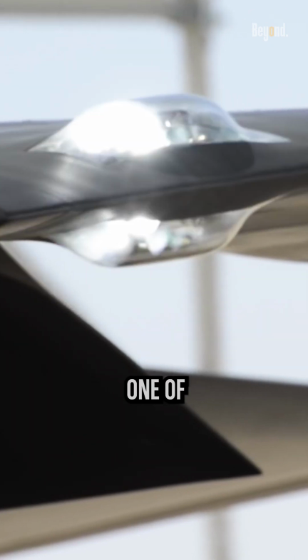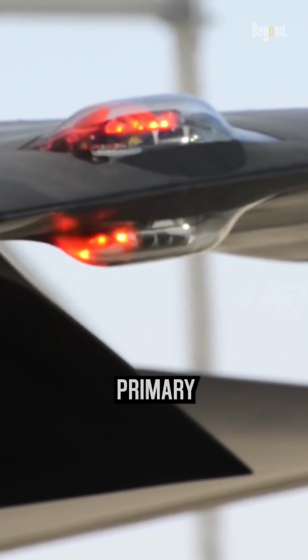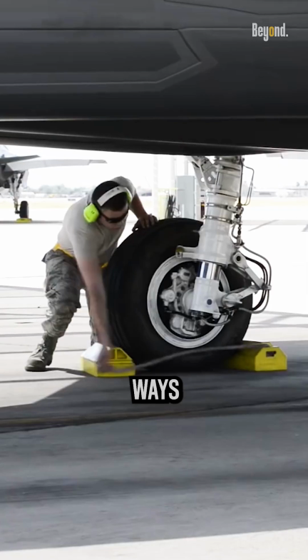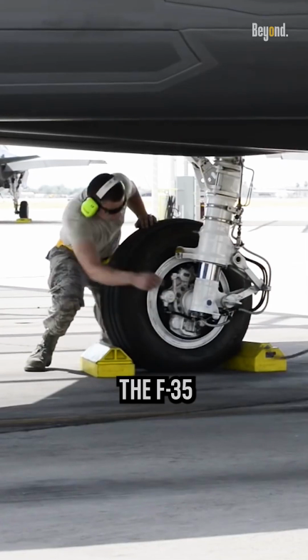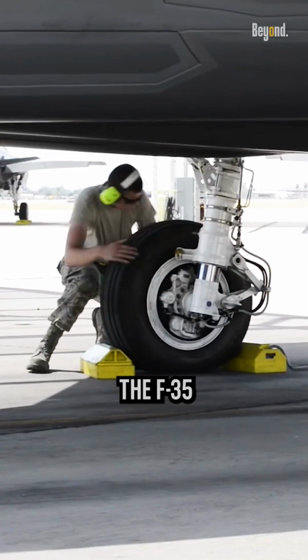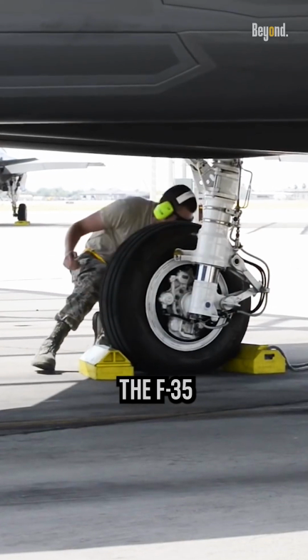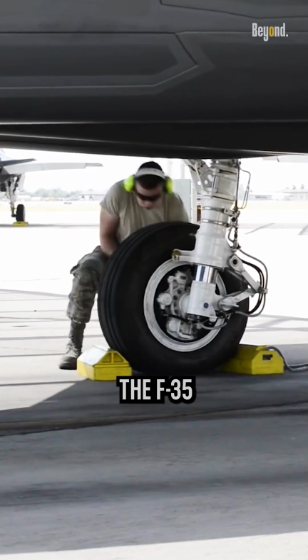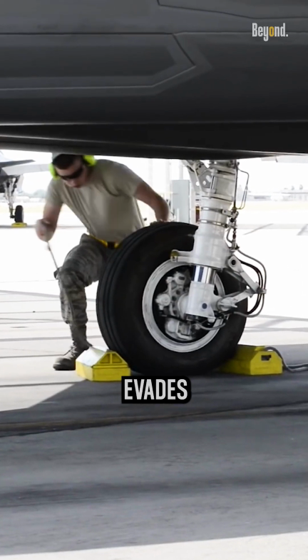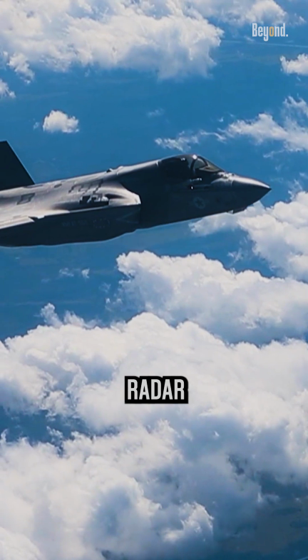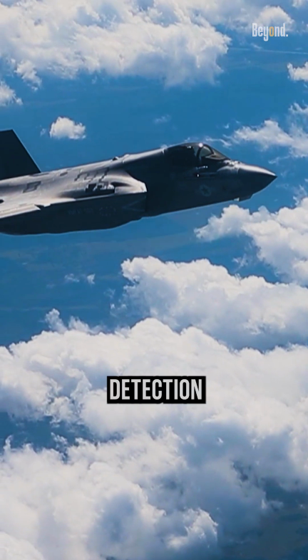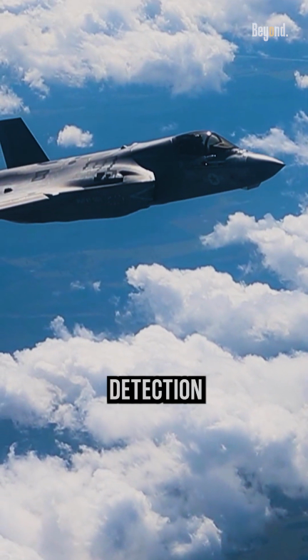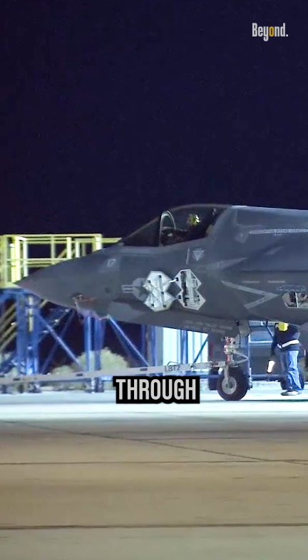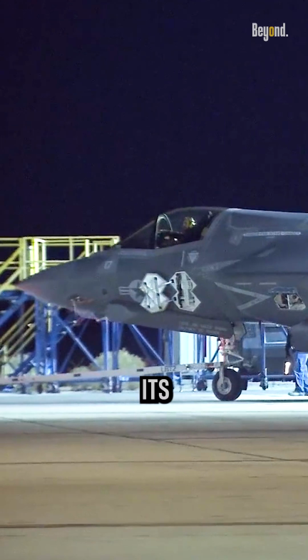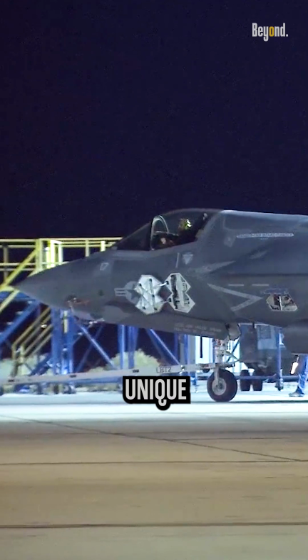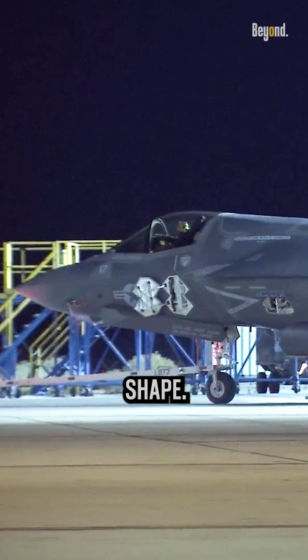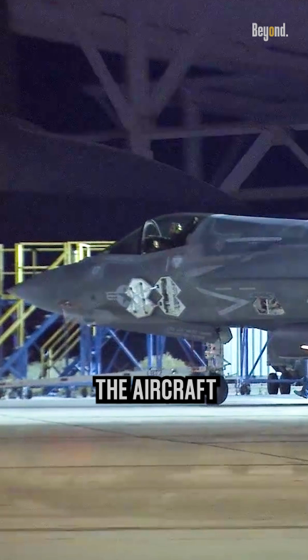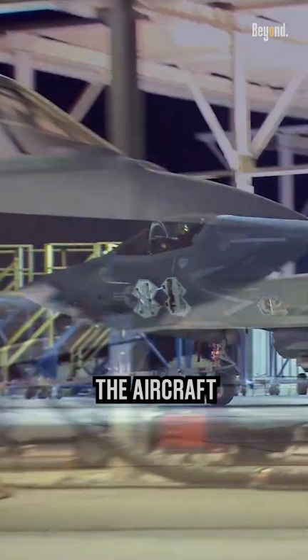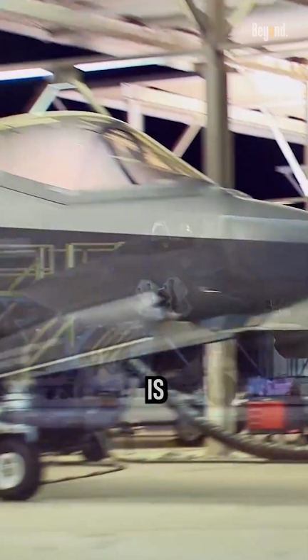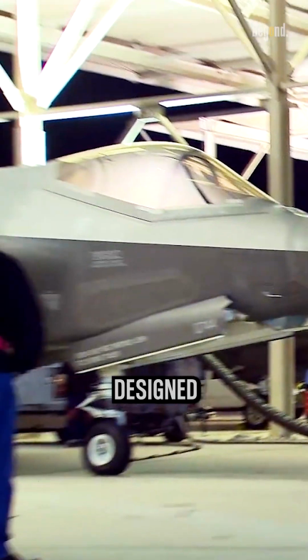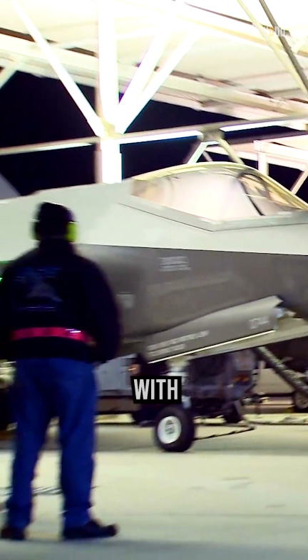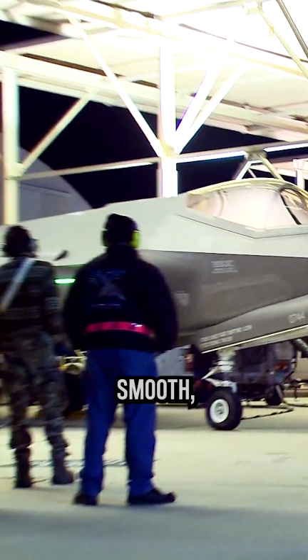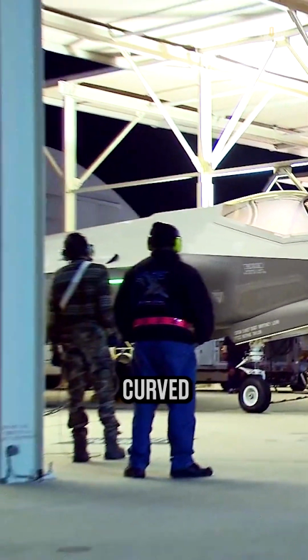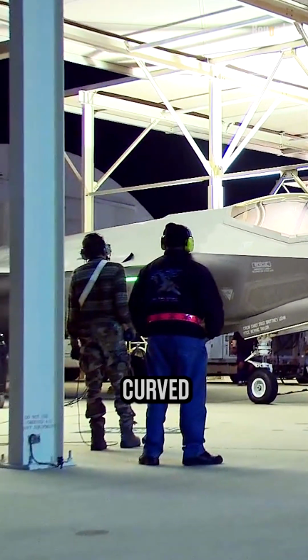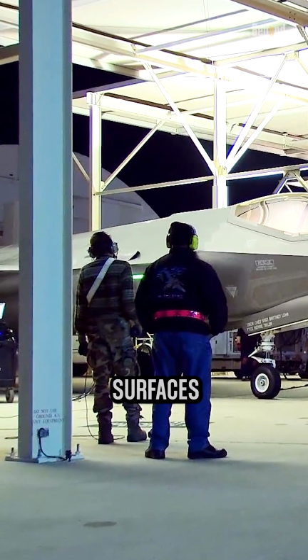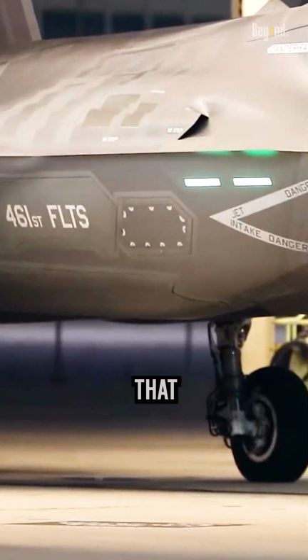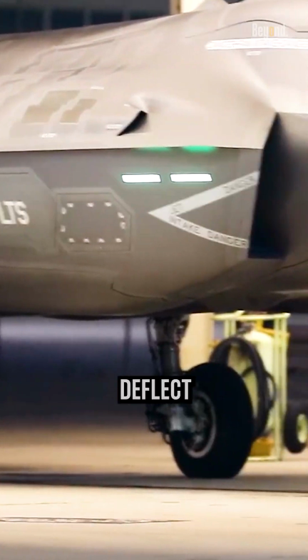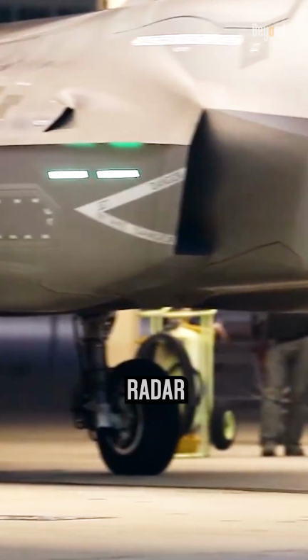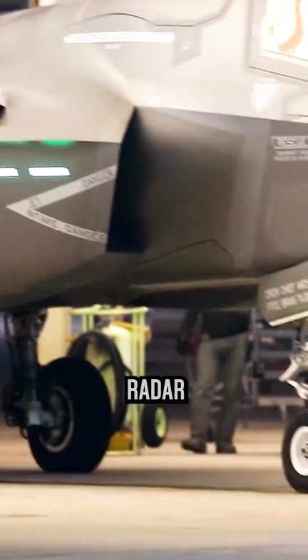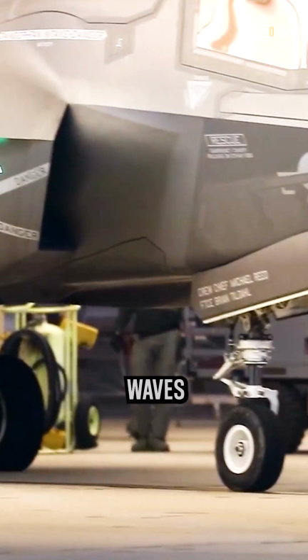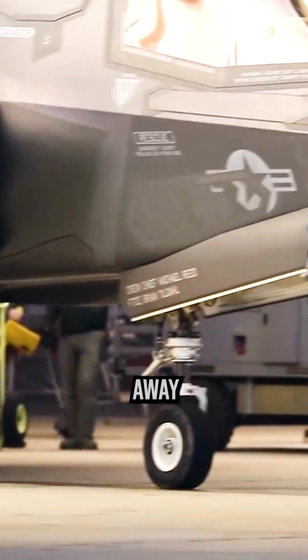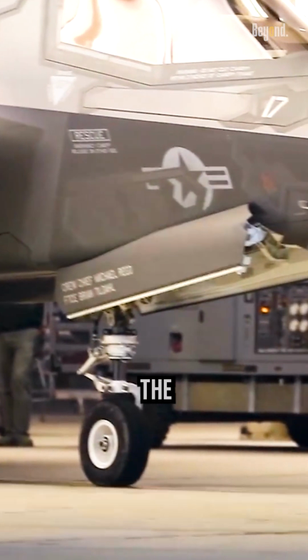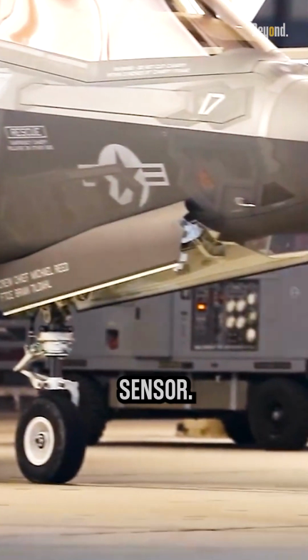One of the primary ways the F-35 evades radar detection is through its unique shape. The aircraft is designed with smooth, curved surfaces that deflect radar waves away from the sensor.